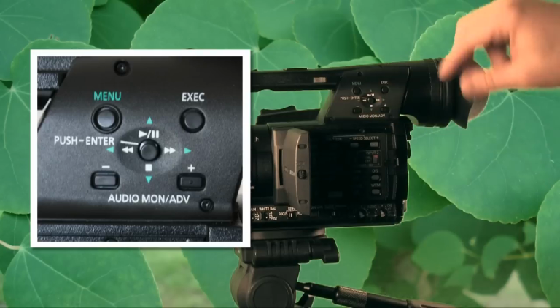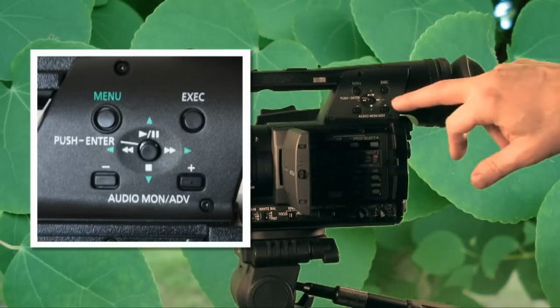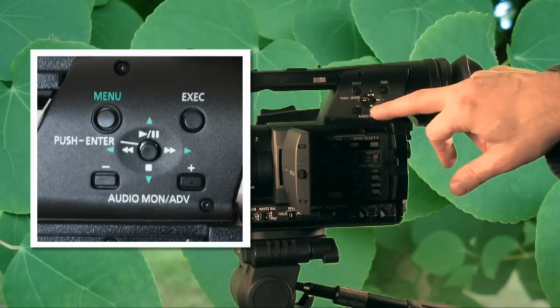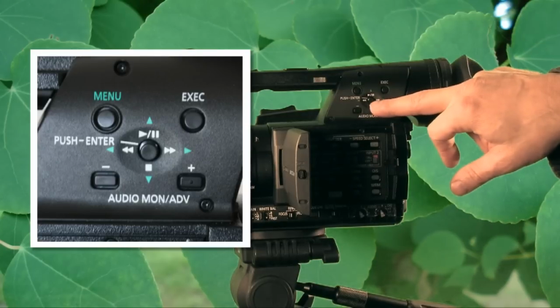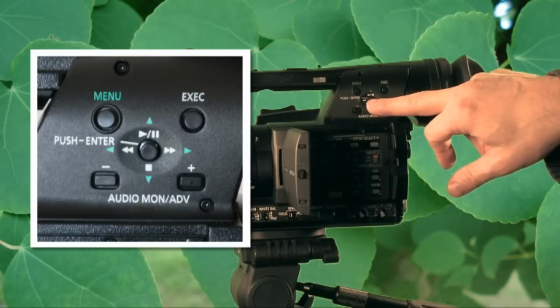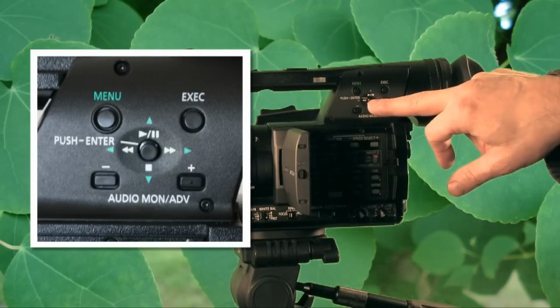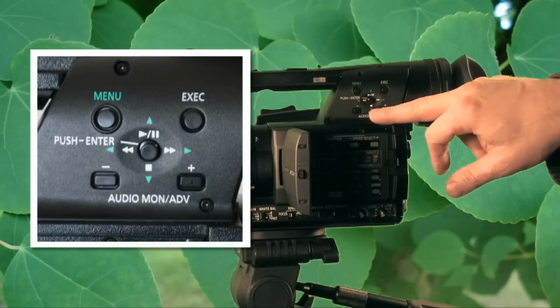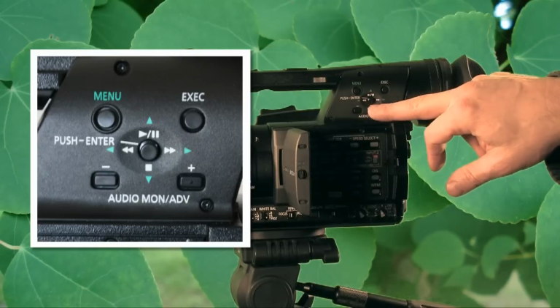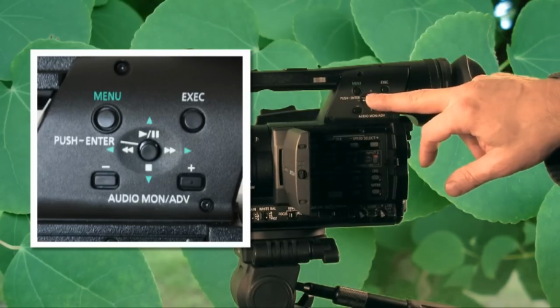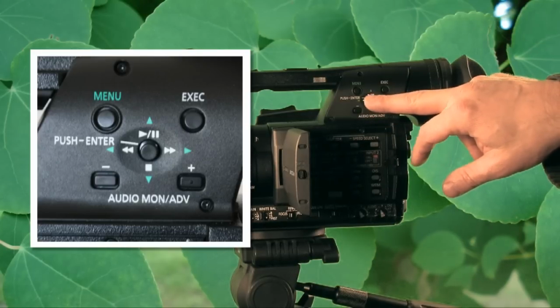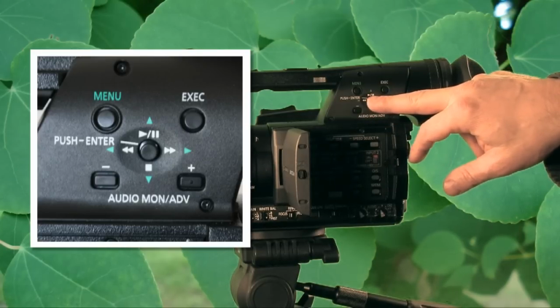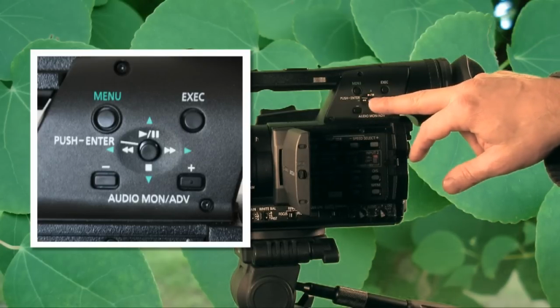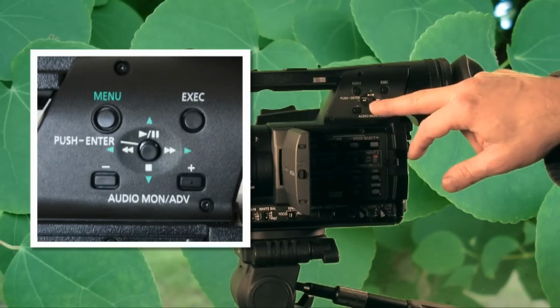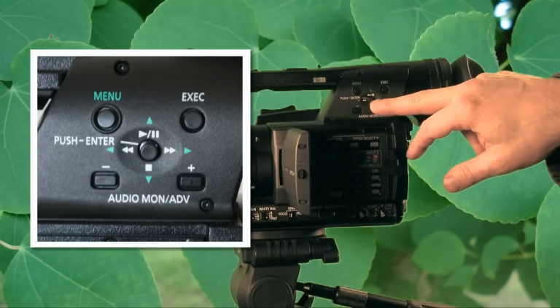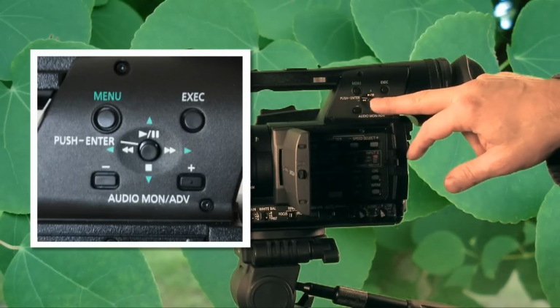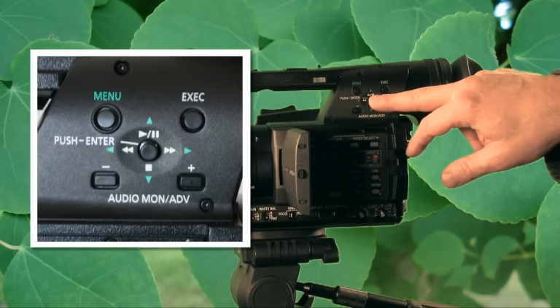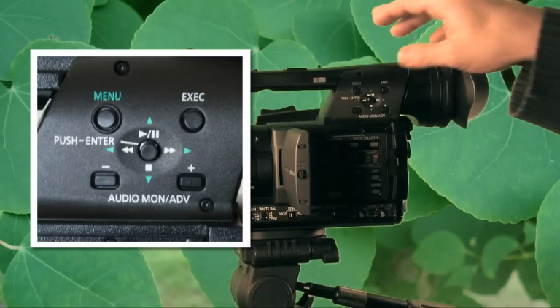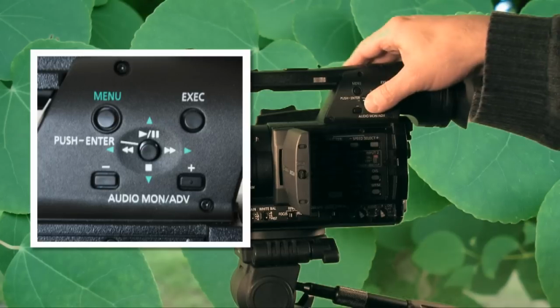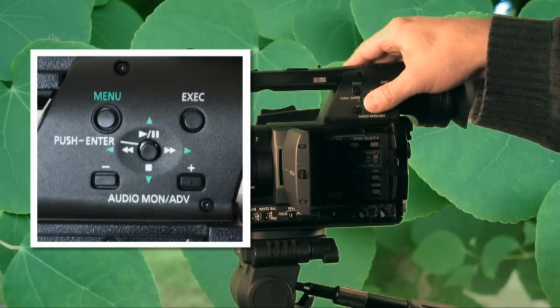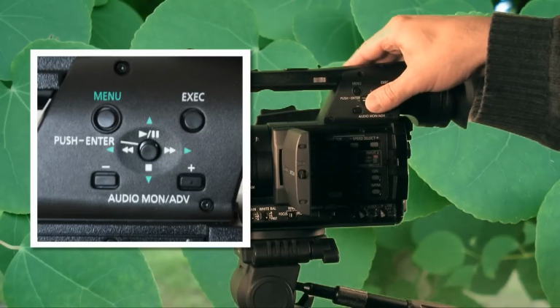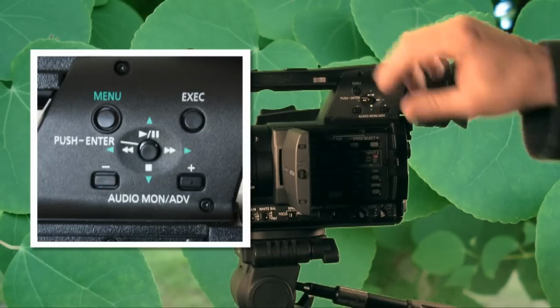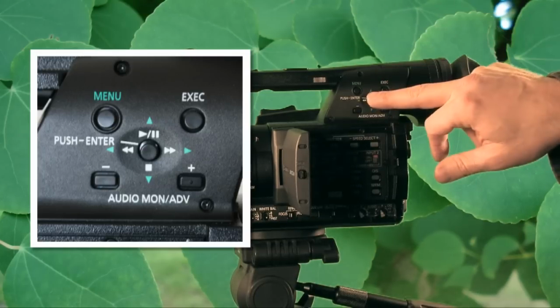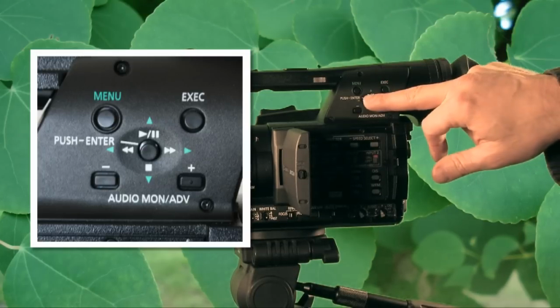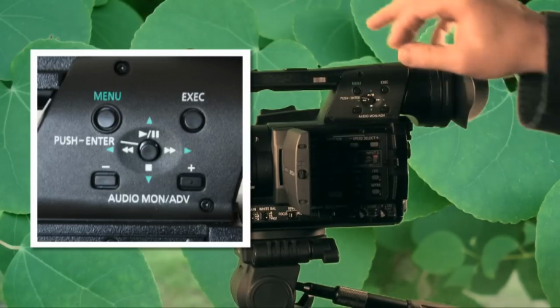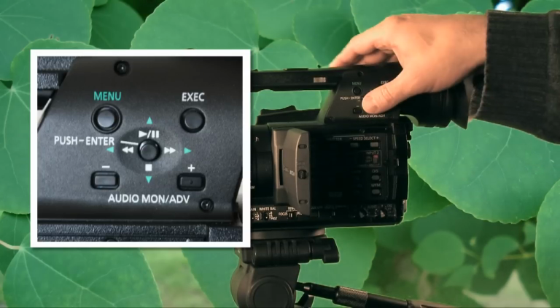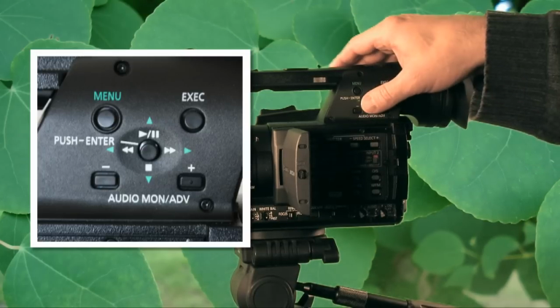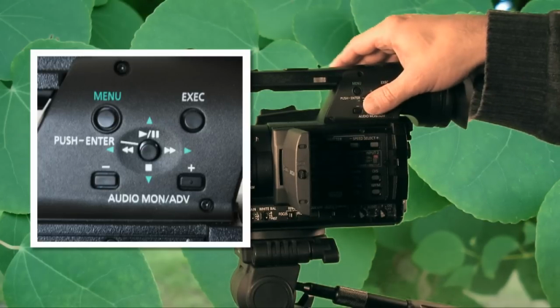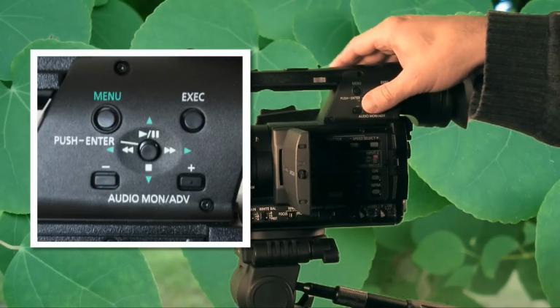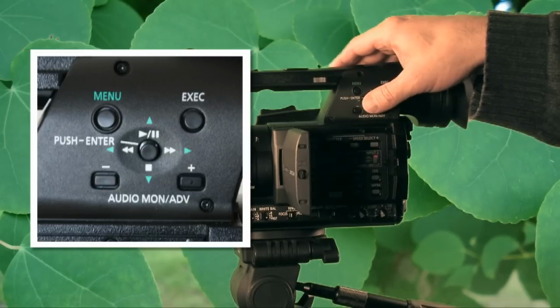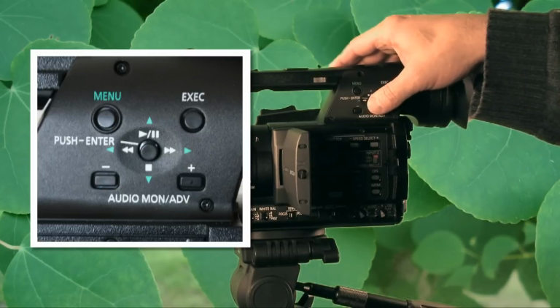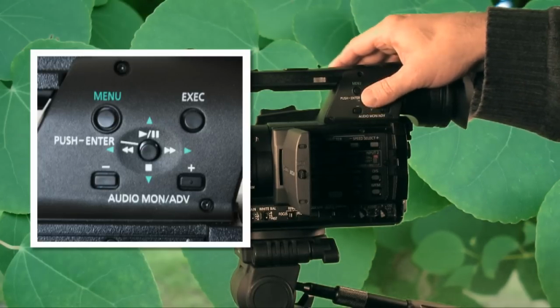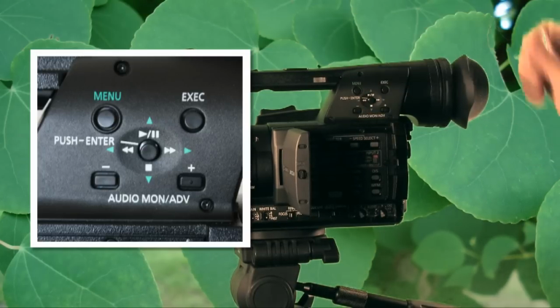One thing I really don't like is this little joystick — it's kind of wobbly and seems like it might fall out. But it is in there securely; it just has a flimsy feel to it.